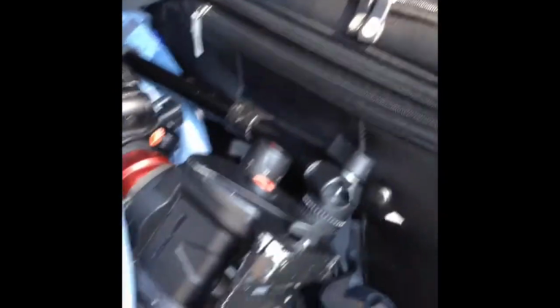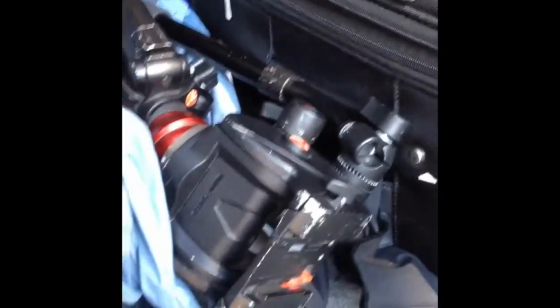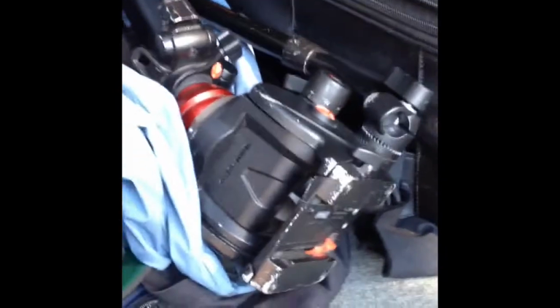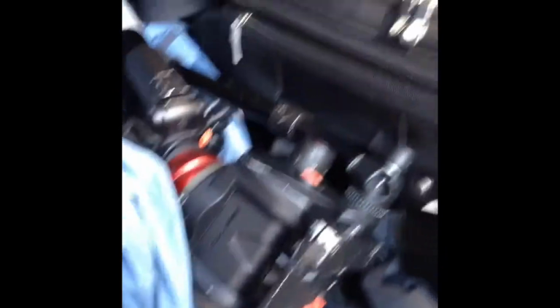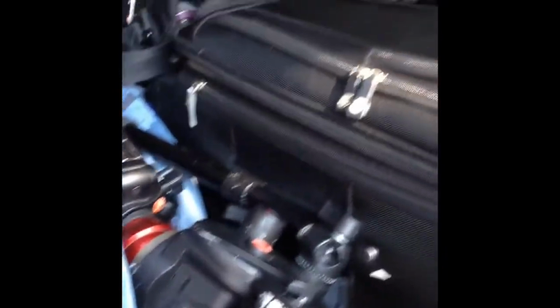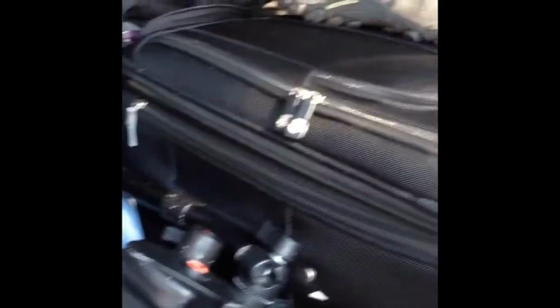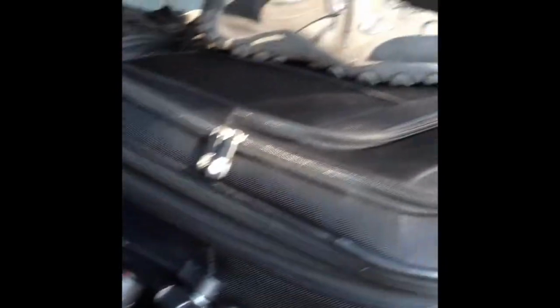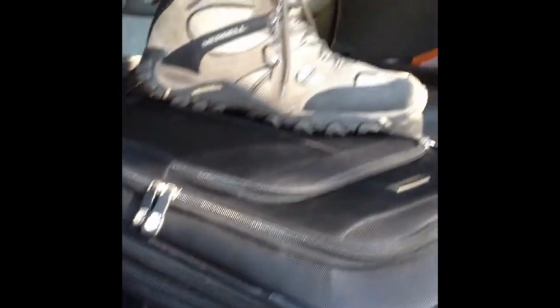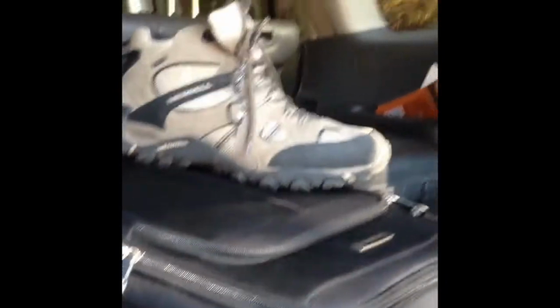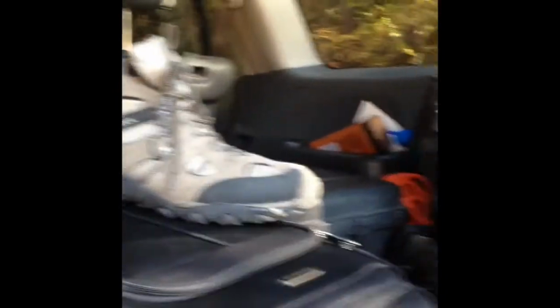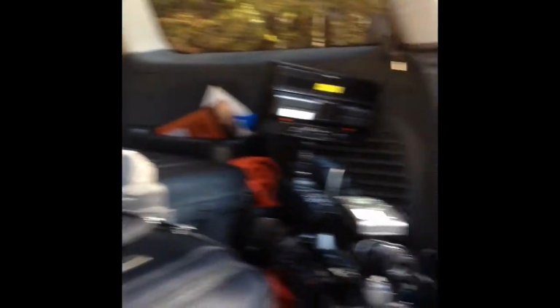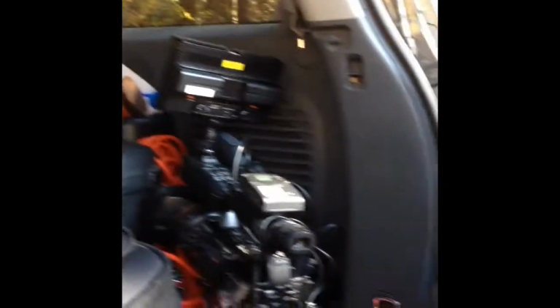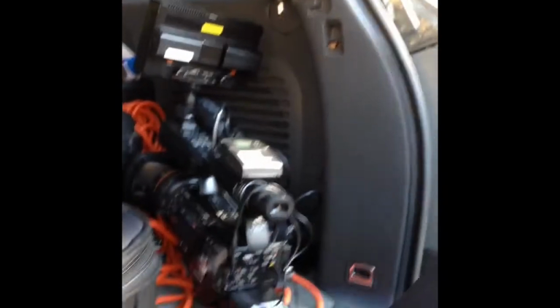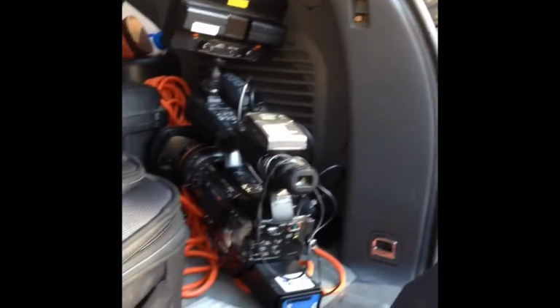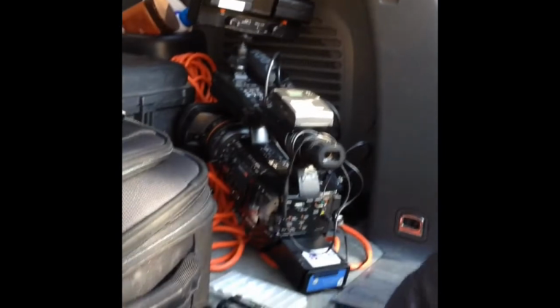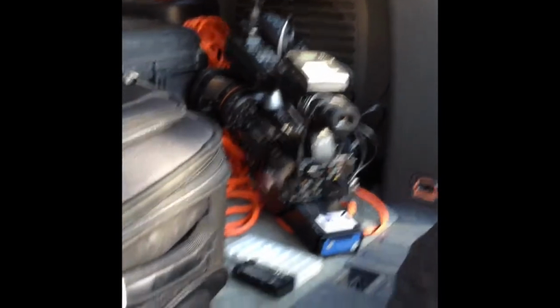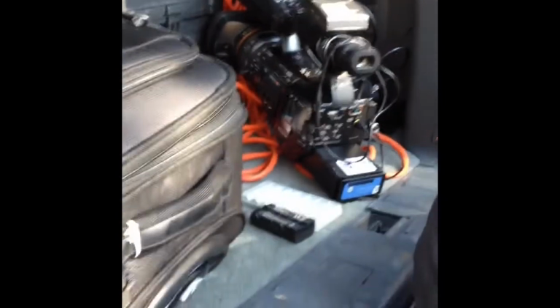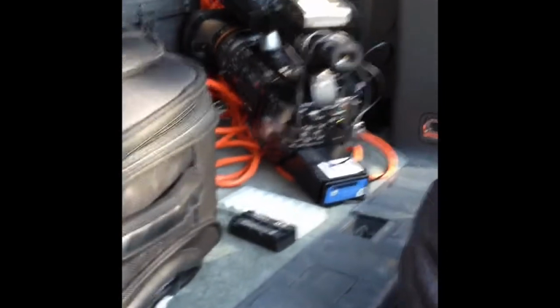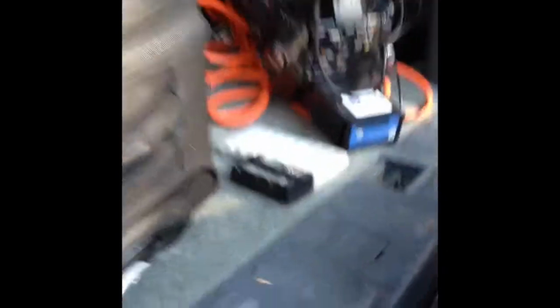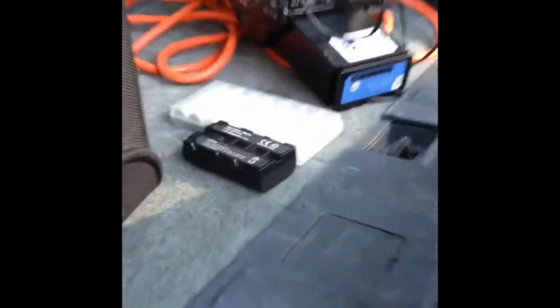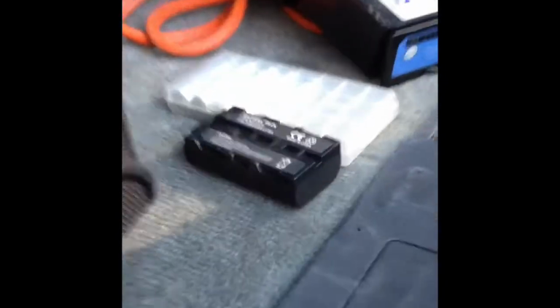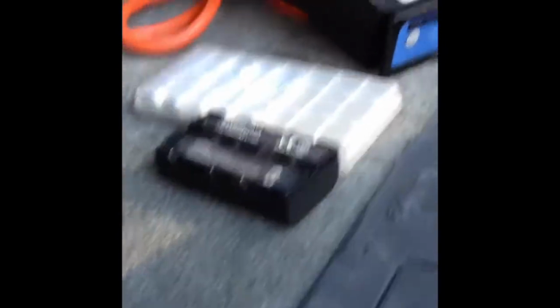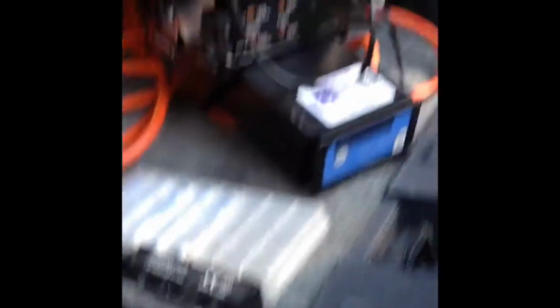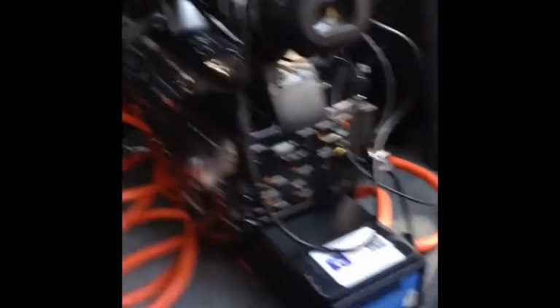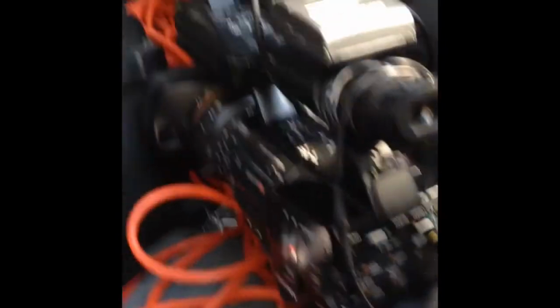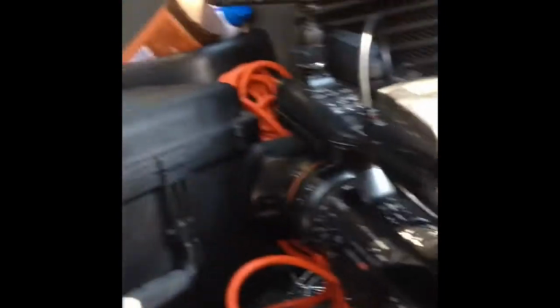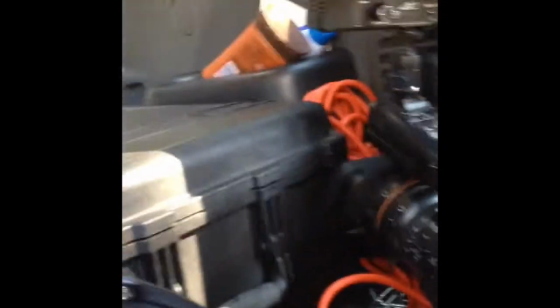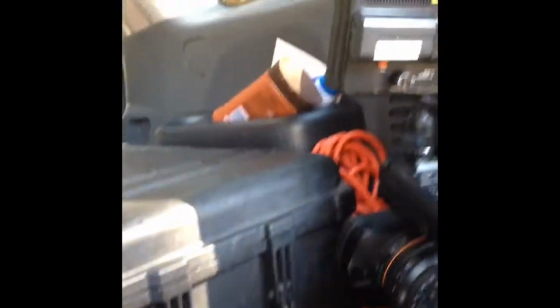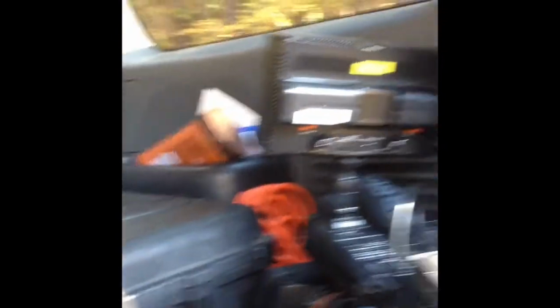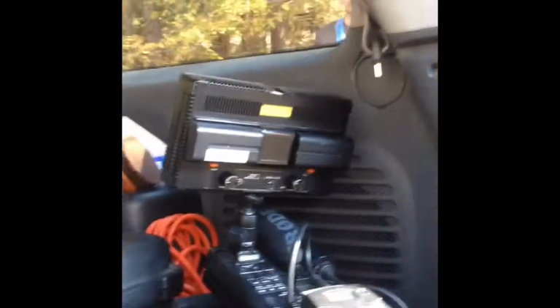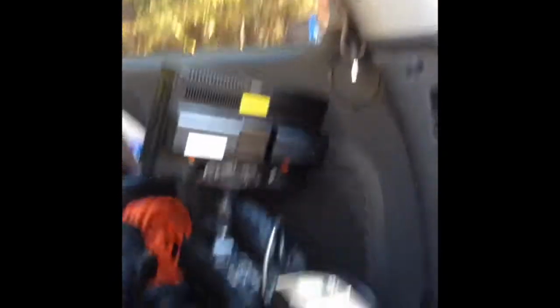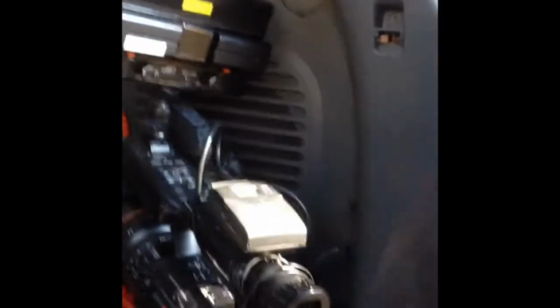This is some of the stuff that they have to film us and some of the equipment that they use to film other people with. Isn't this cool?